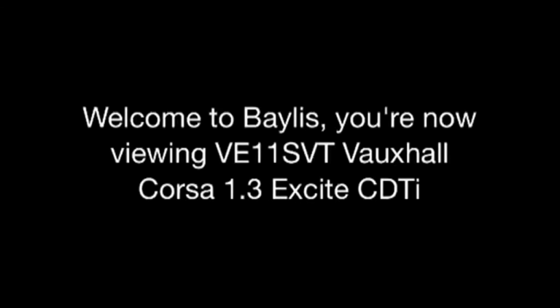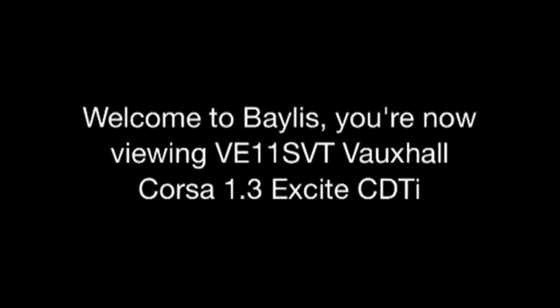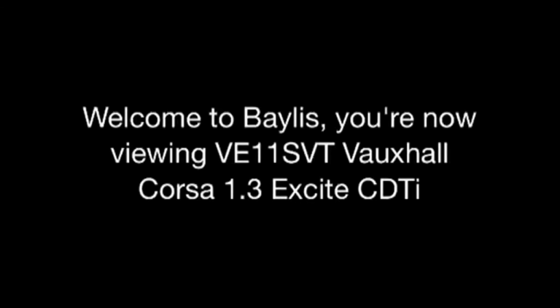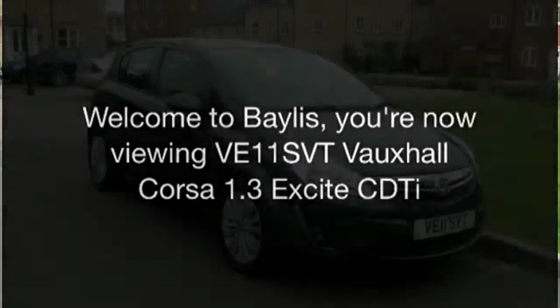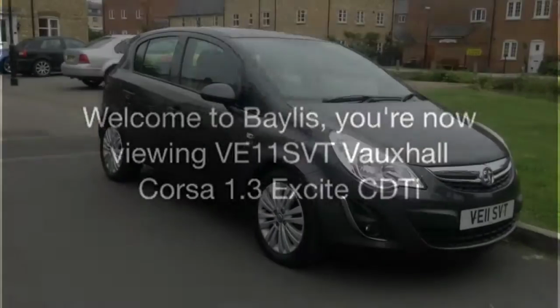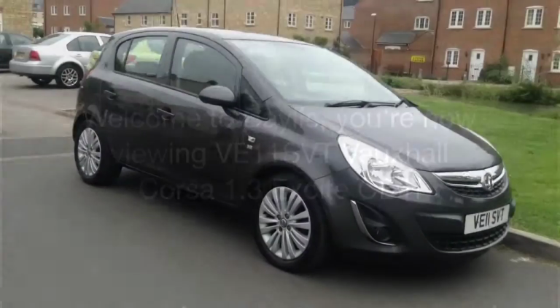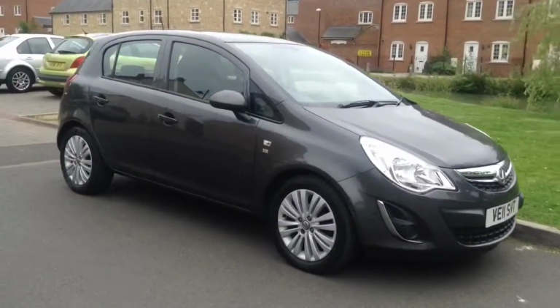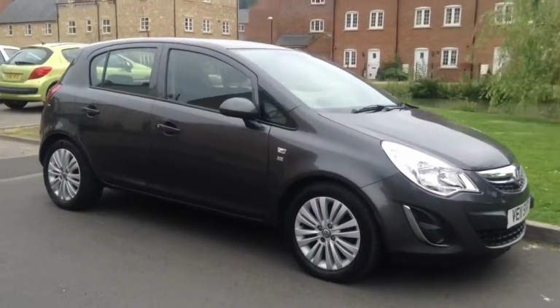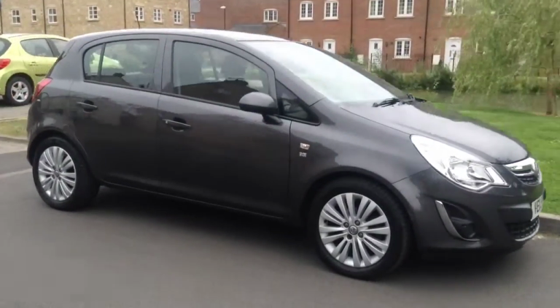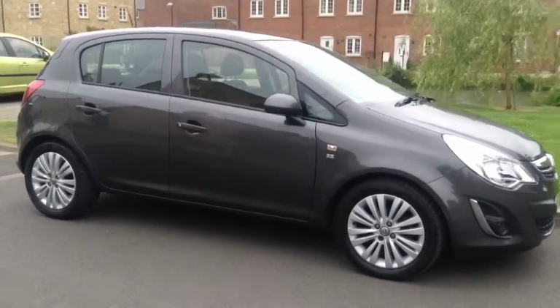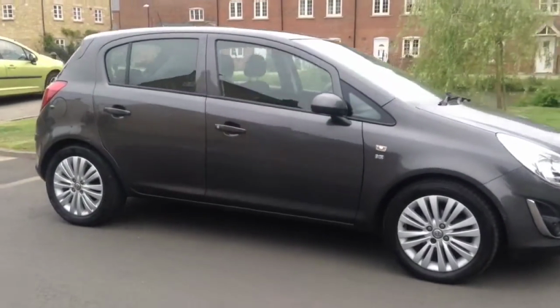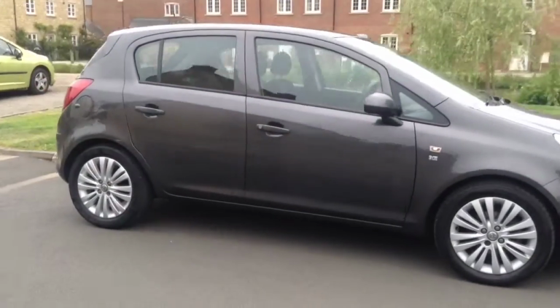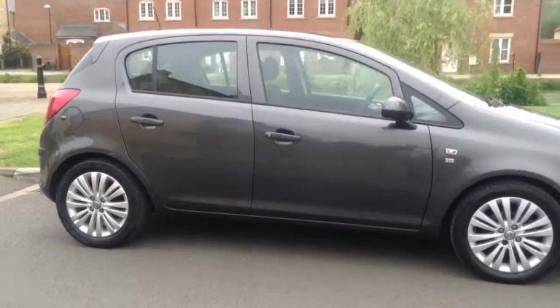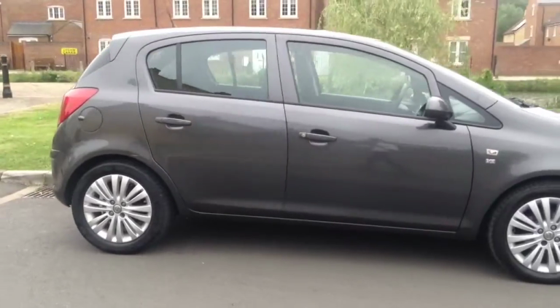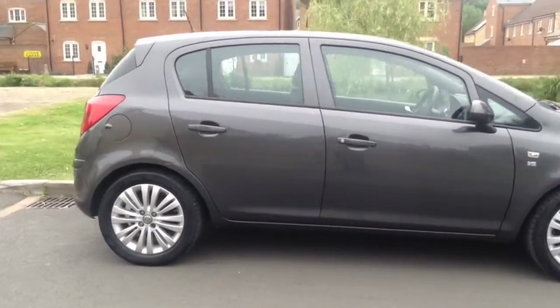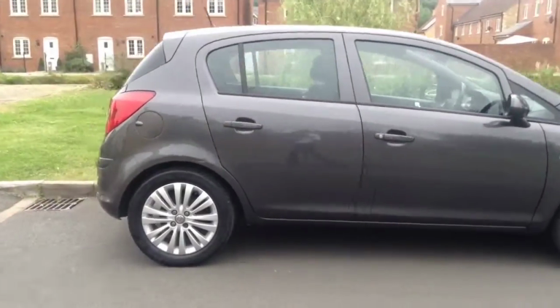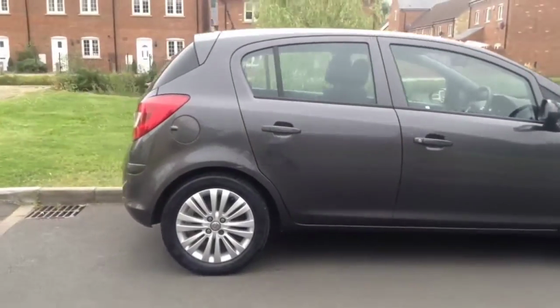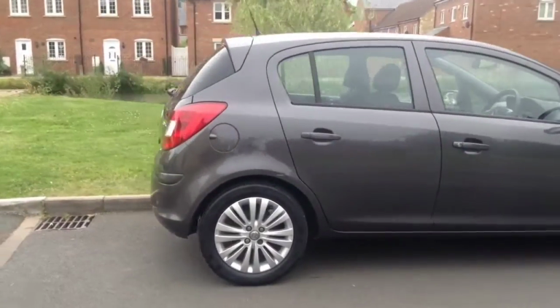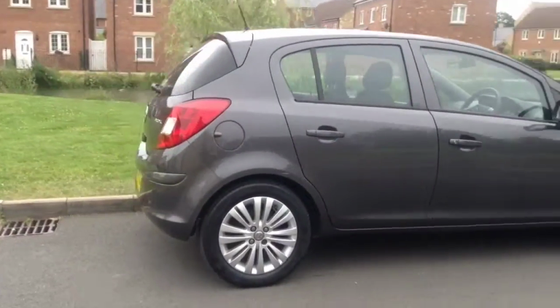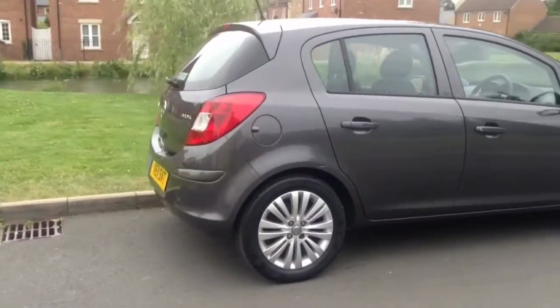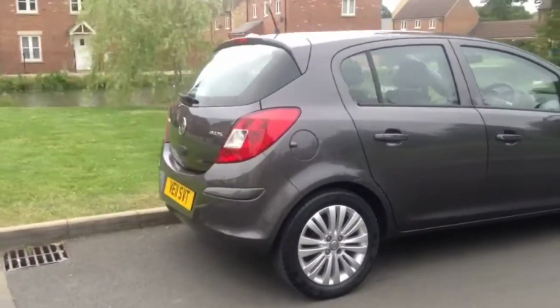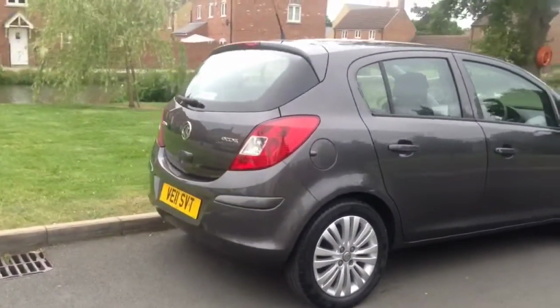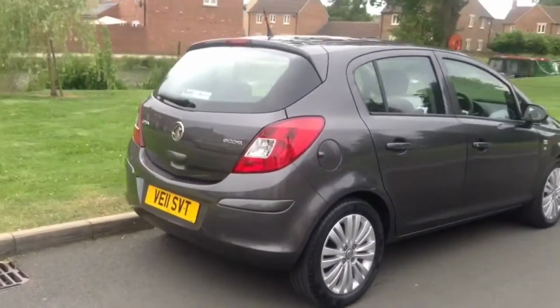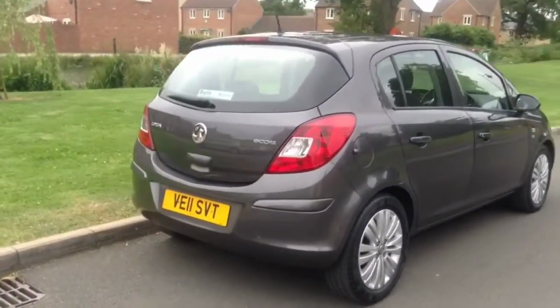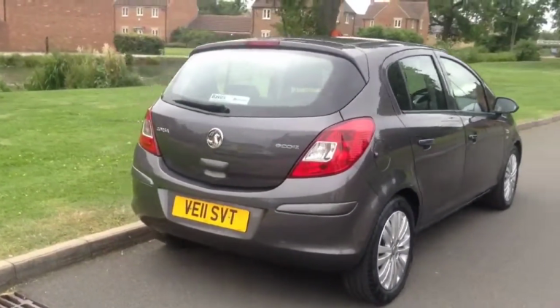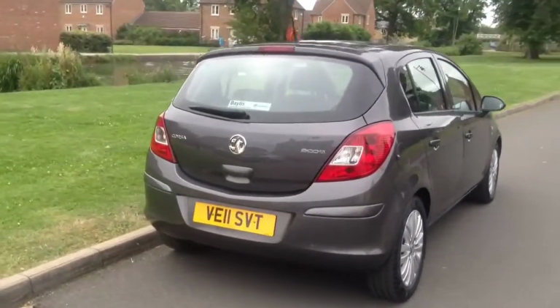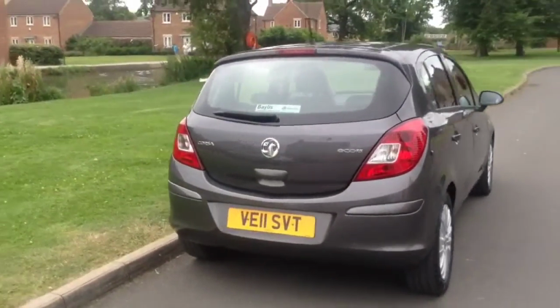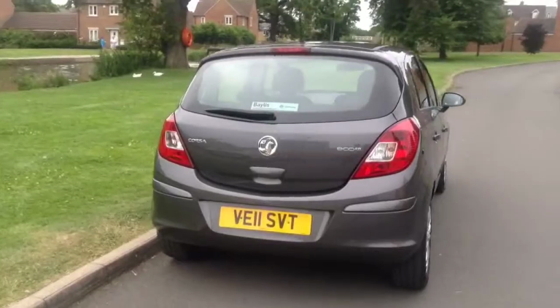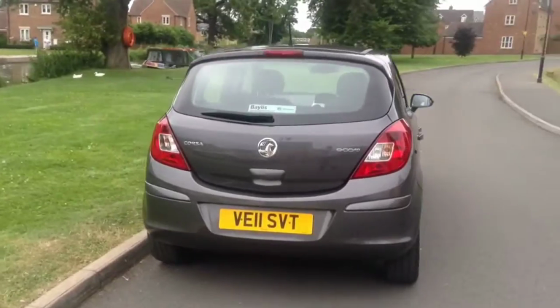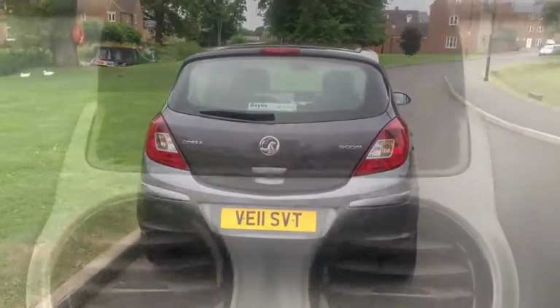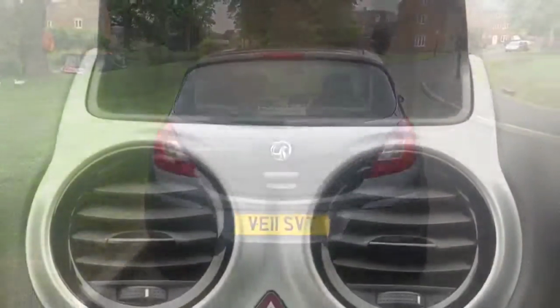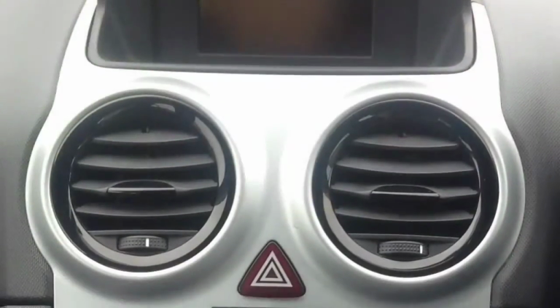Welcome to Bayless. You are now viewing a 1.3 Vauxhall Corsa Excite CDTI. This stylish 5-door Corsa has been finished in technical grey.